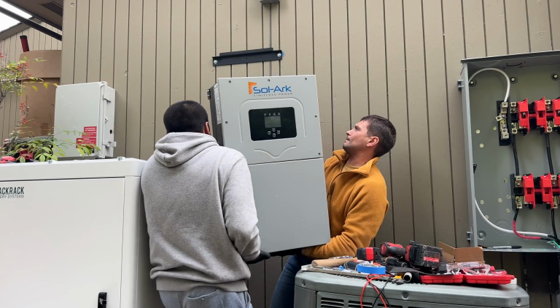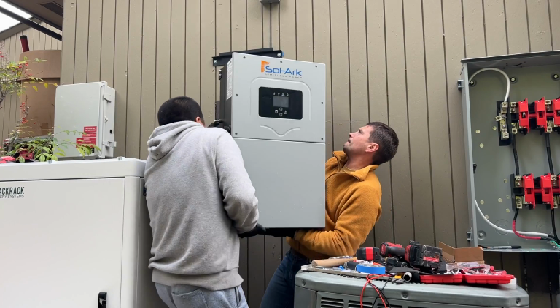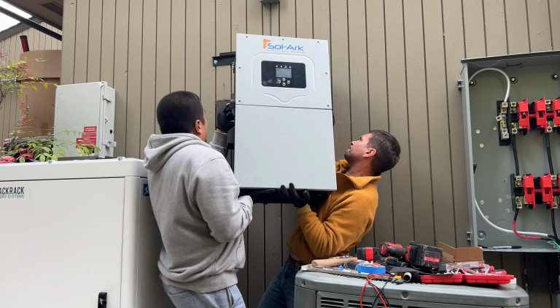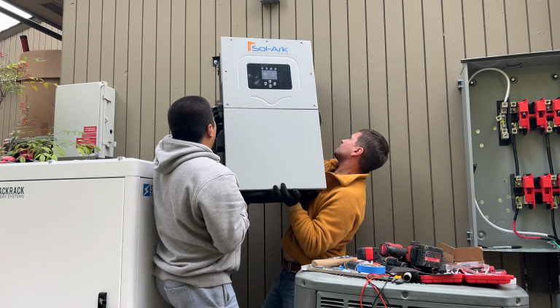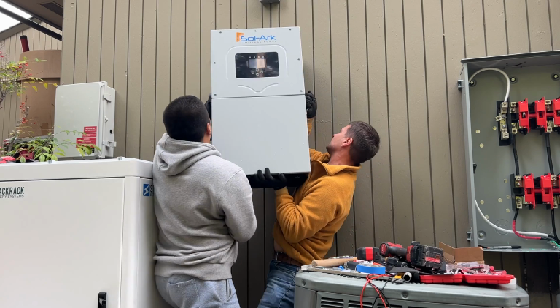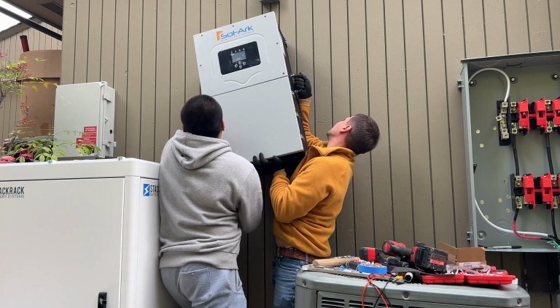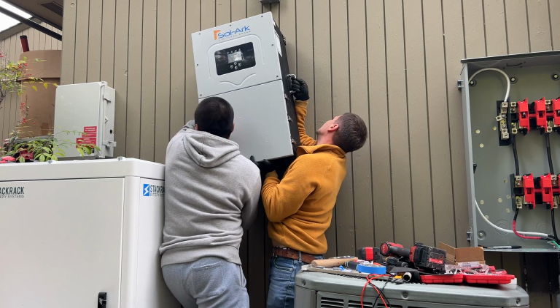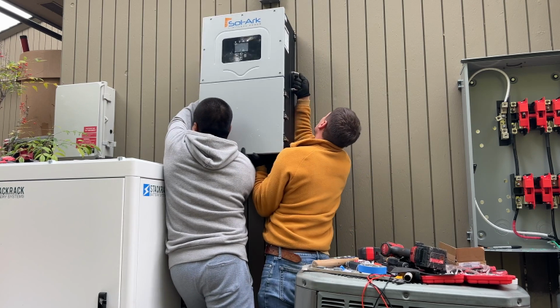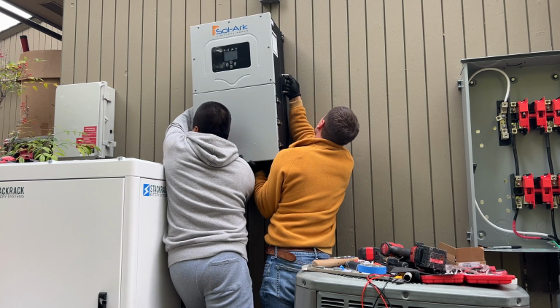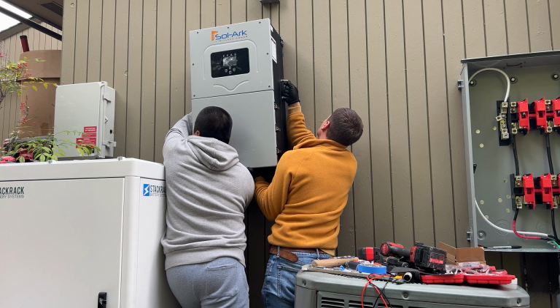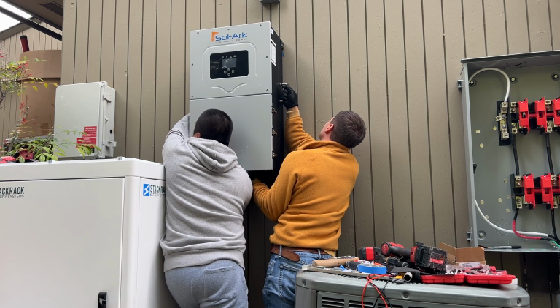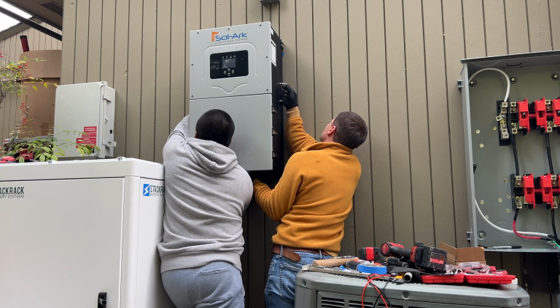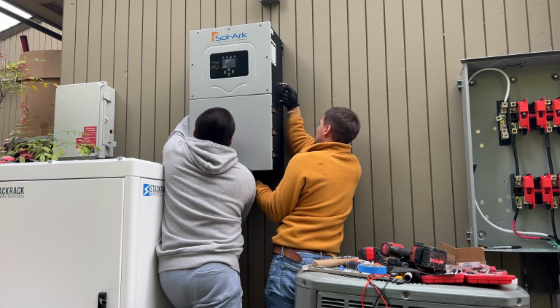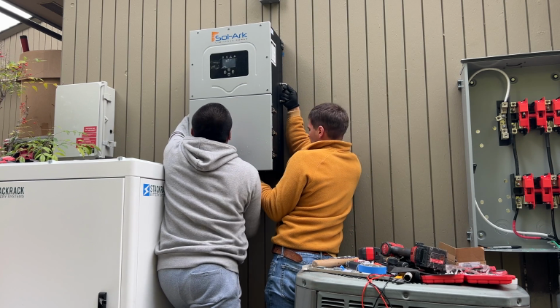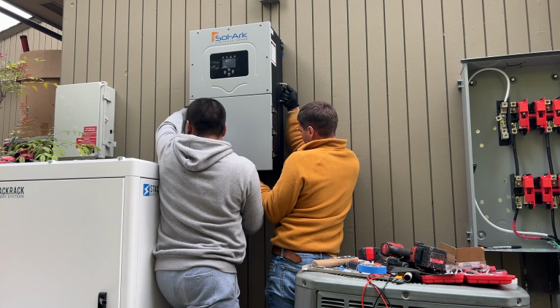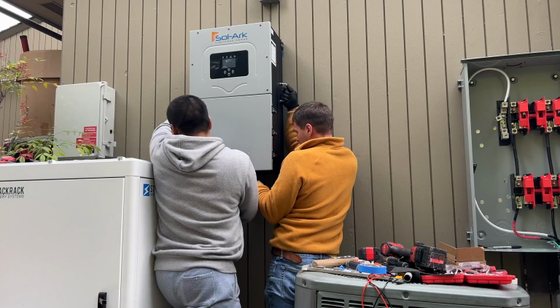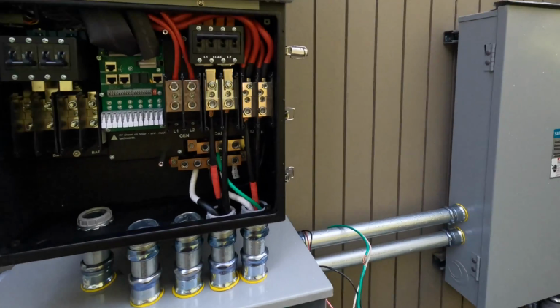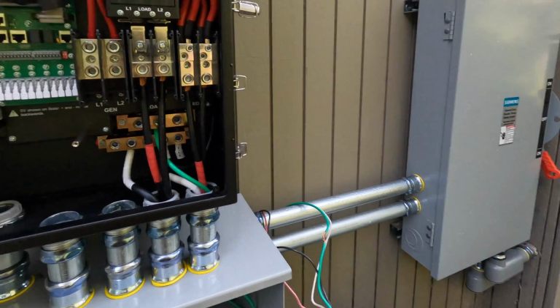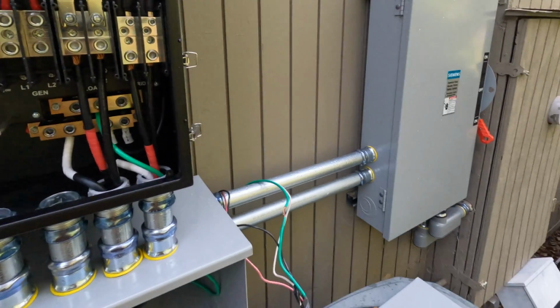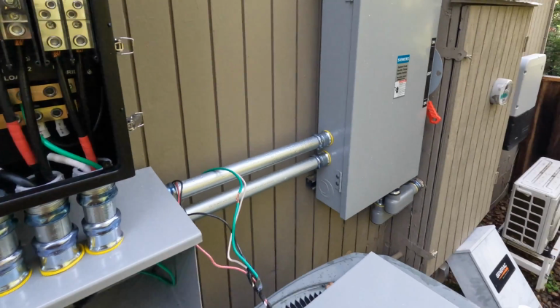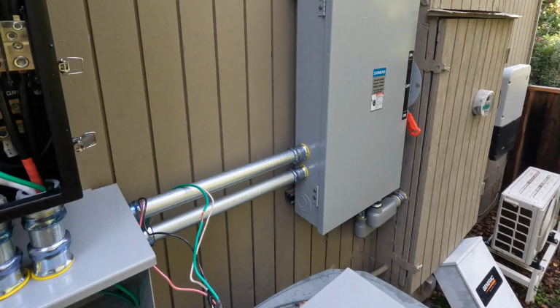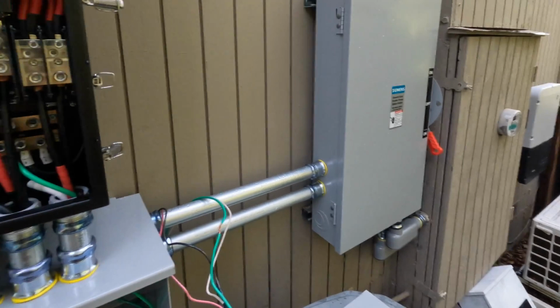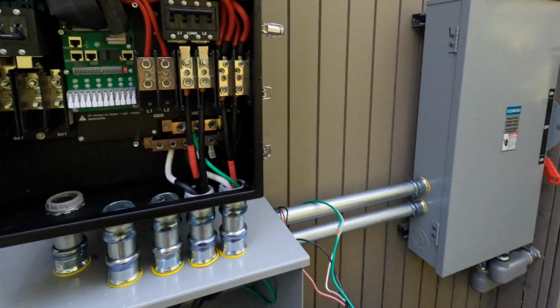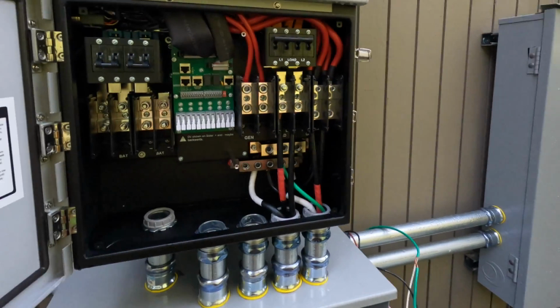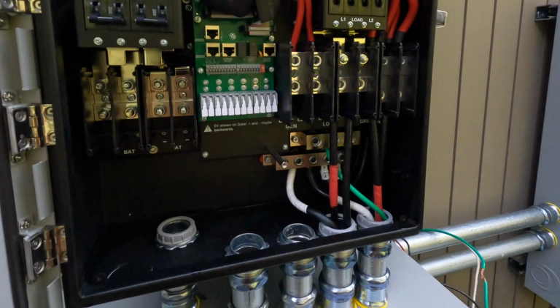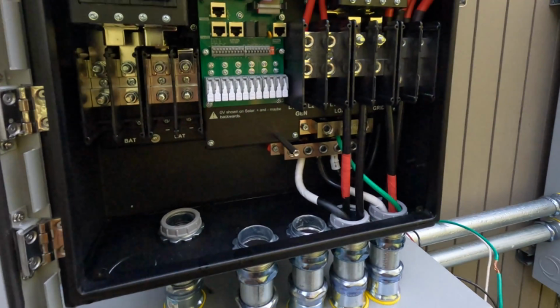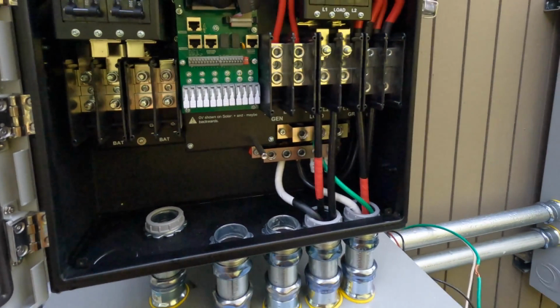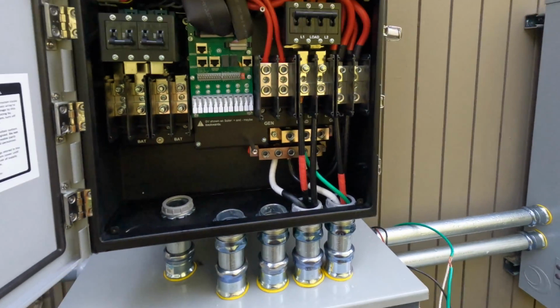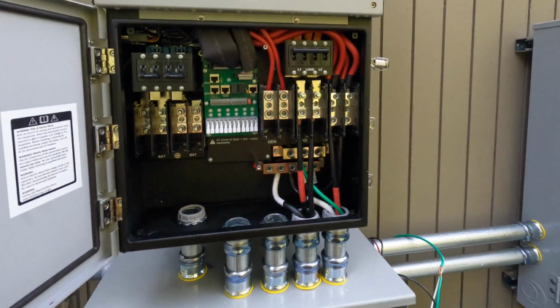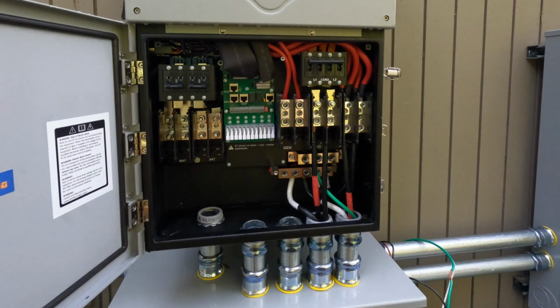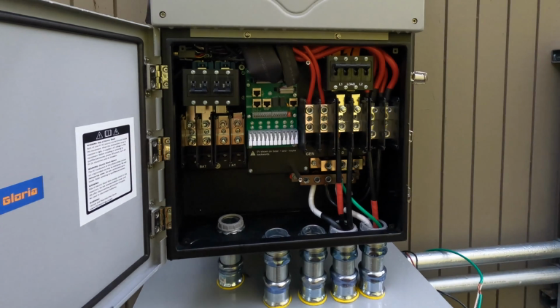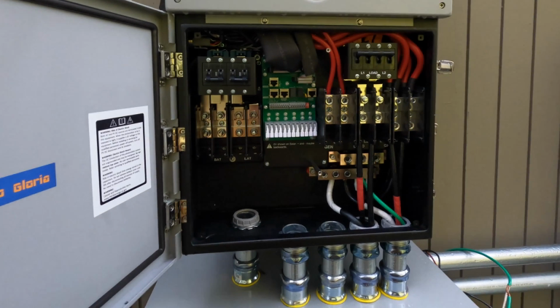Now we can mount the Solark unit — we have a pretty tight space for the installation. The next step after mounting Solark is to install the wire way and run wires from the AC disconnect to the sub-panel.